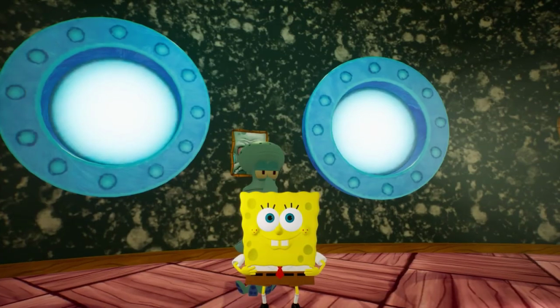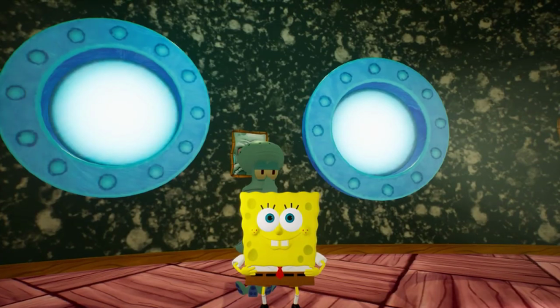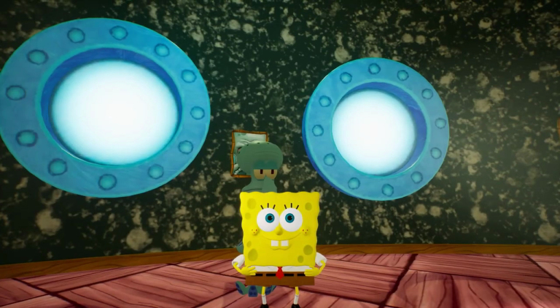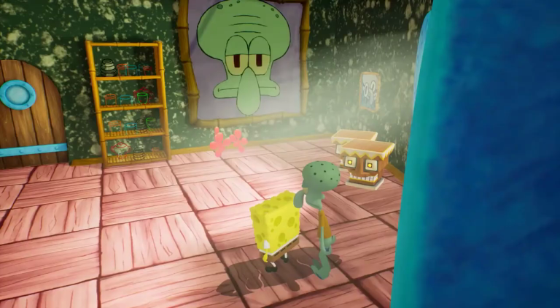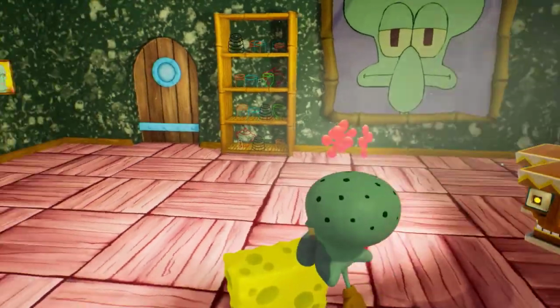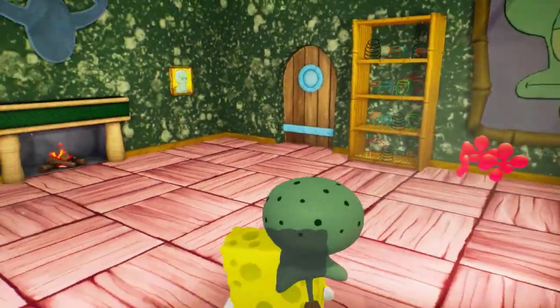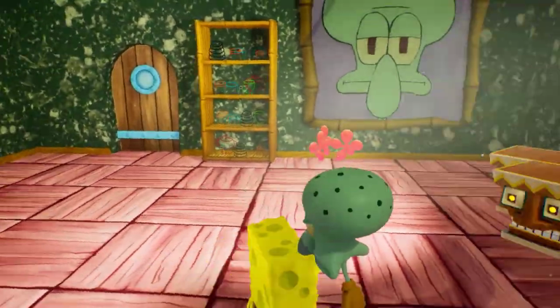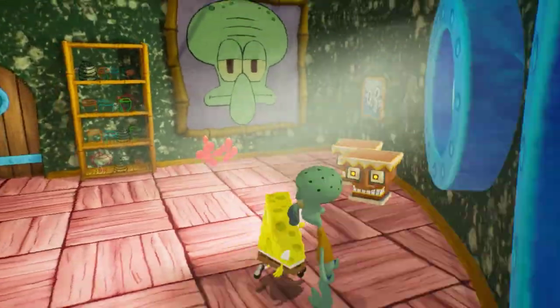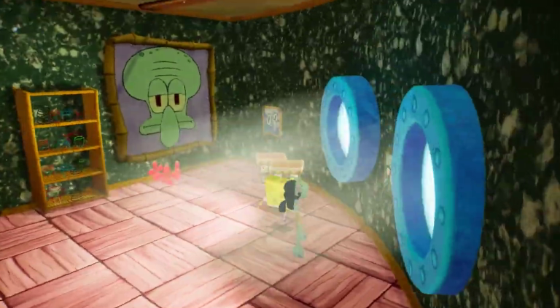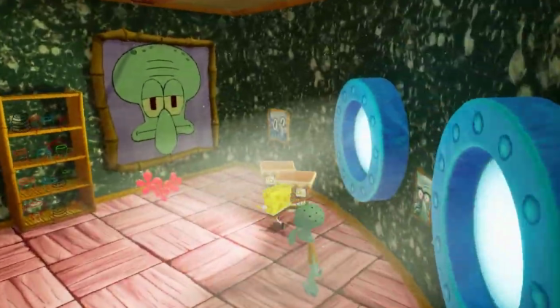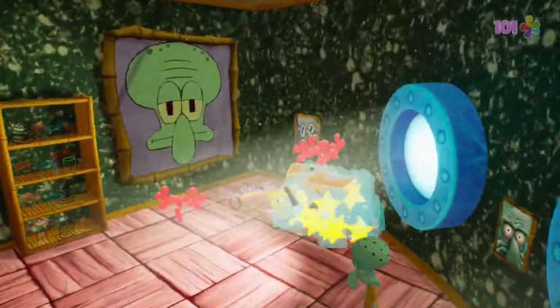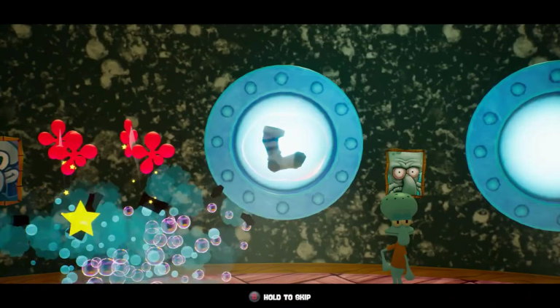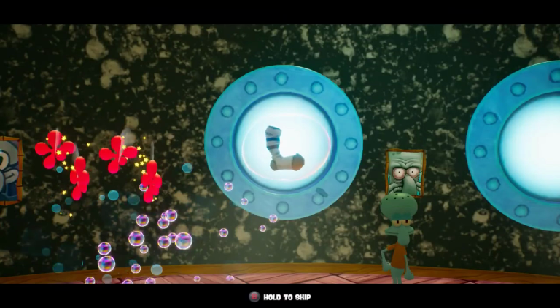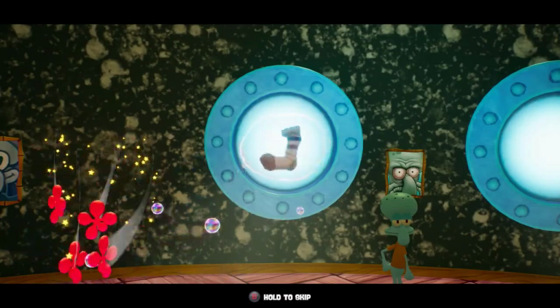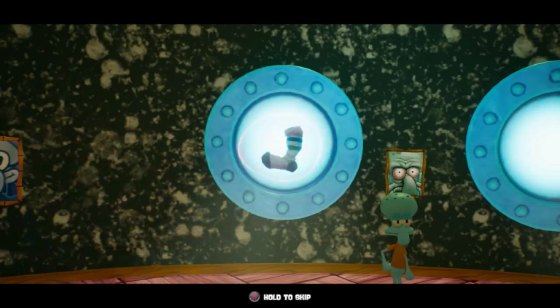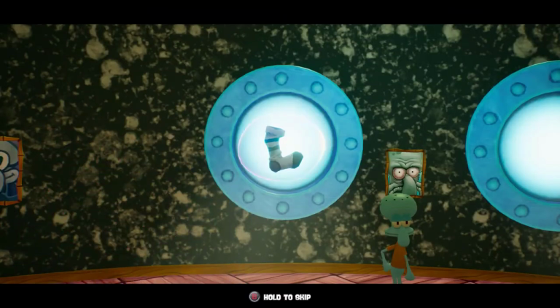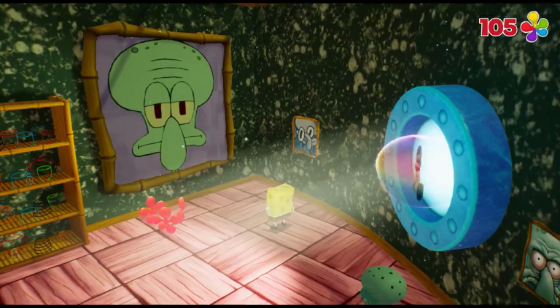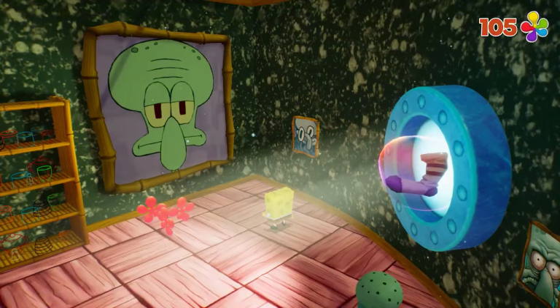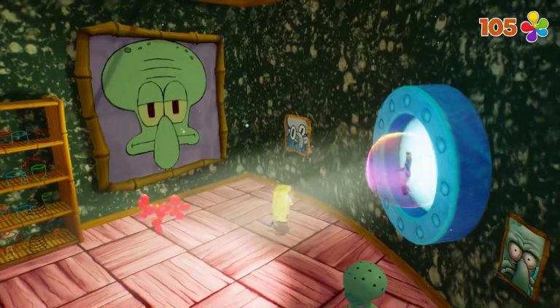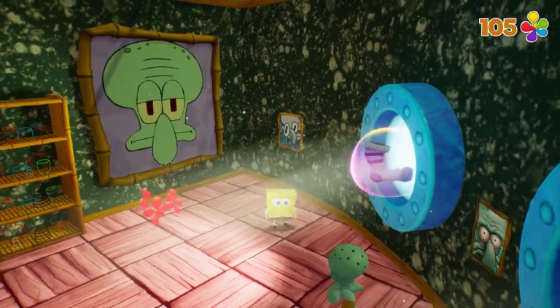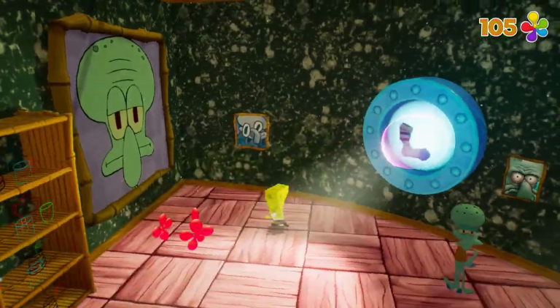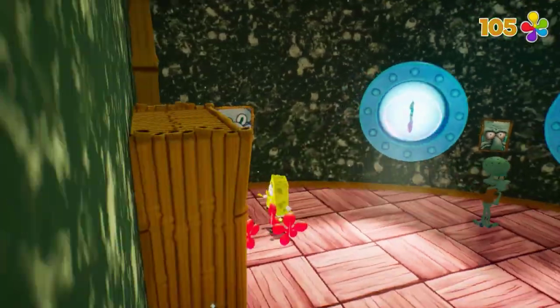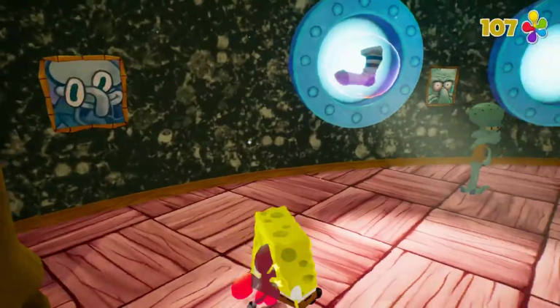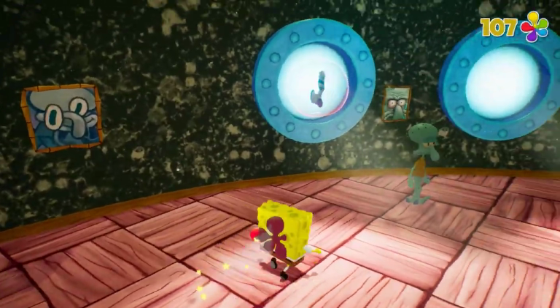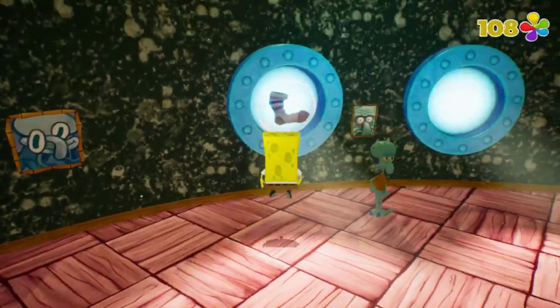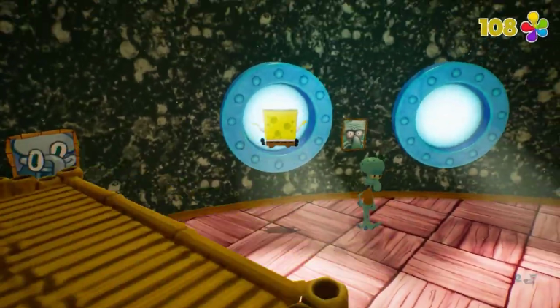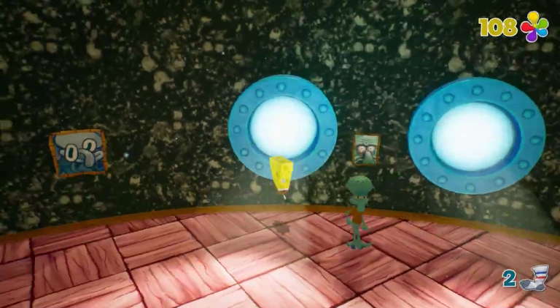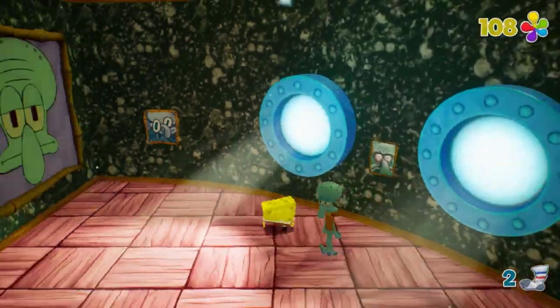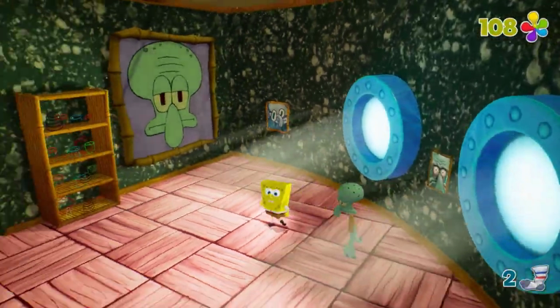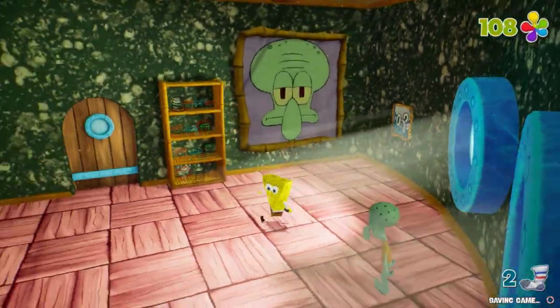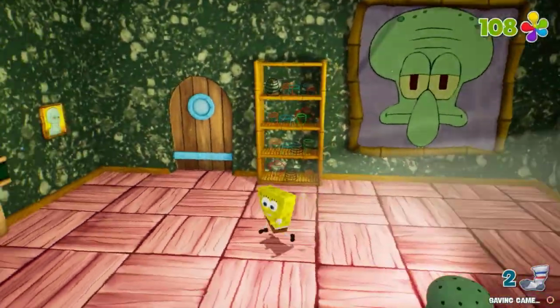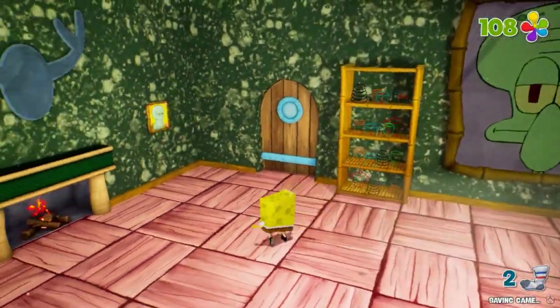The next sock you should go for is in Squidward's house. All you have to do is destroy every single thing in Squidward's house to get the second sock.